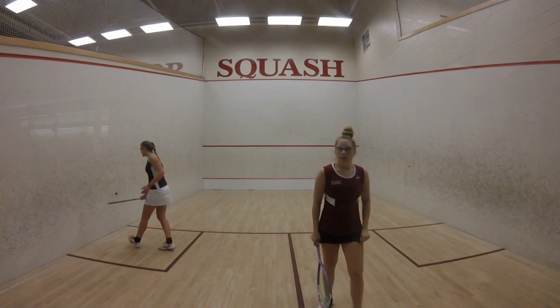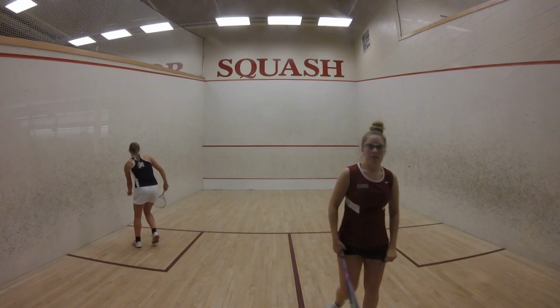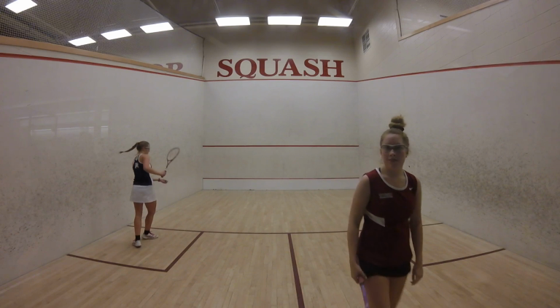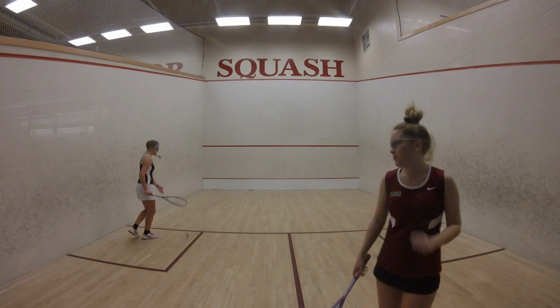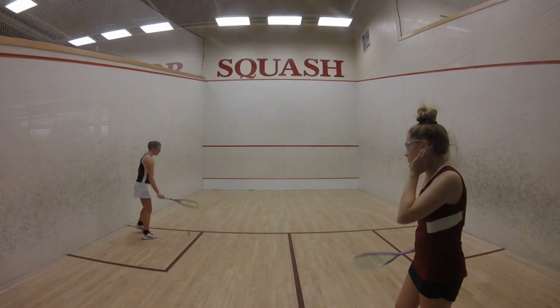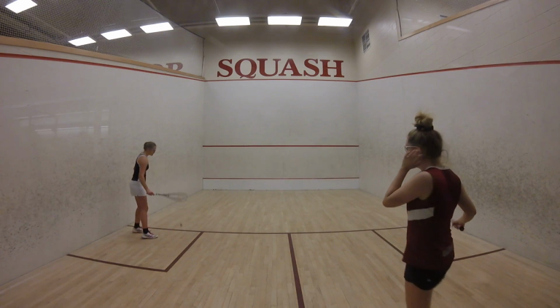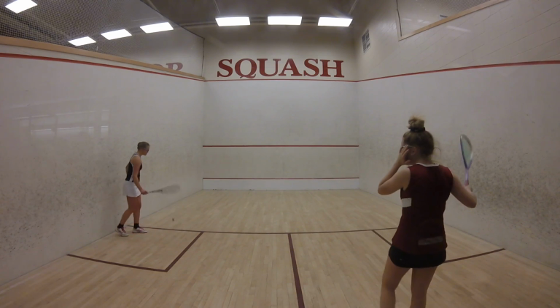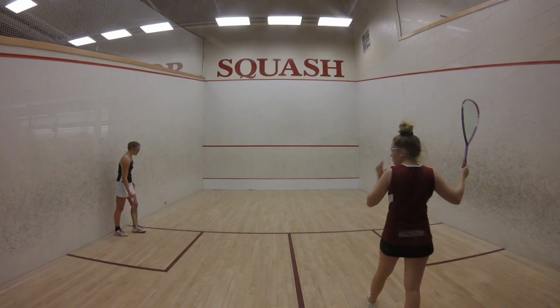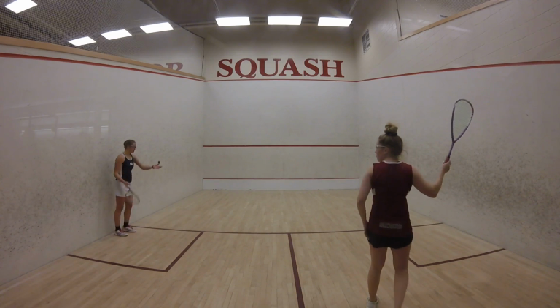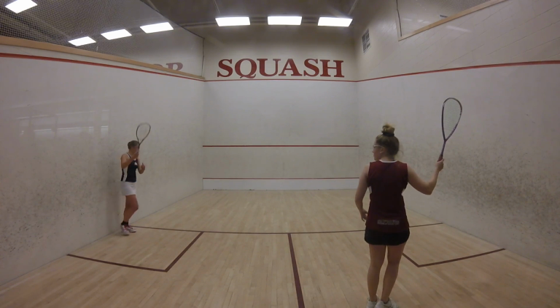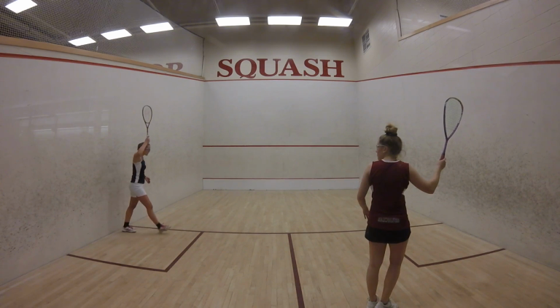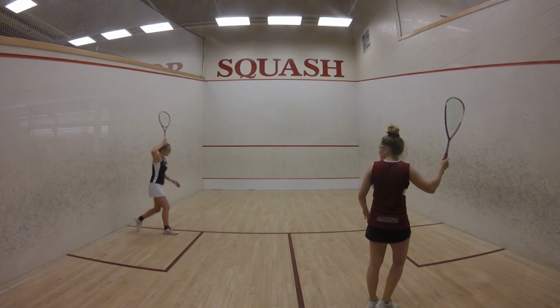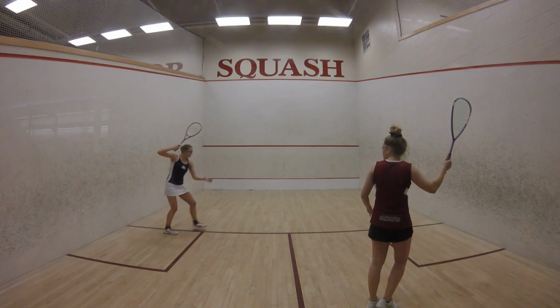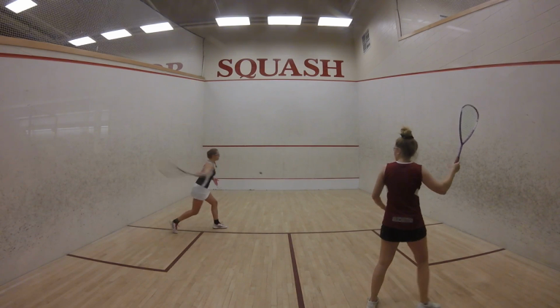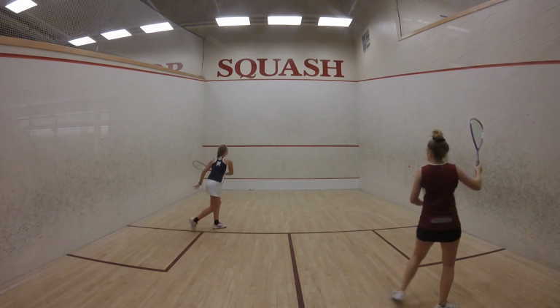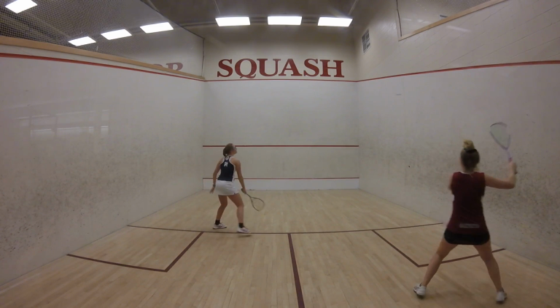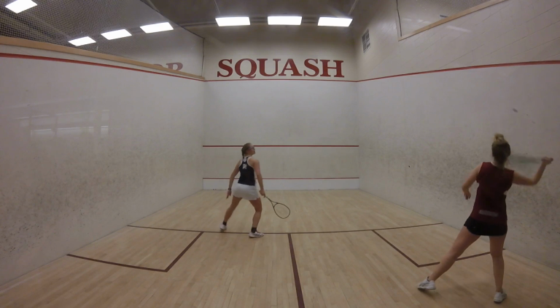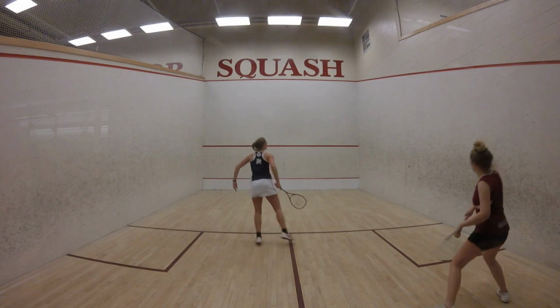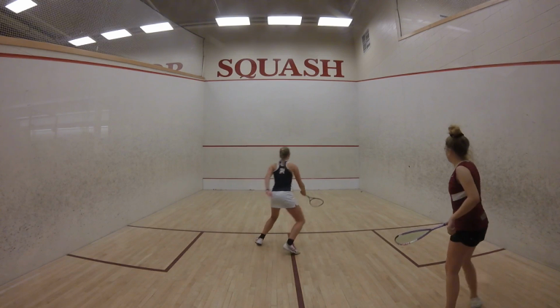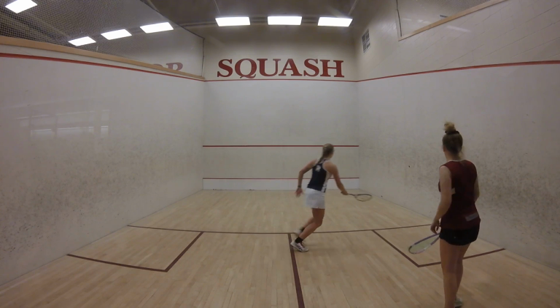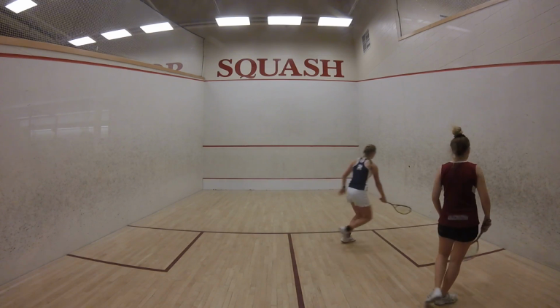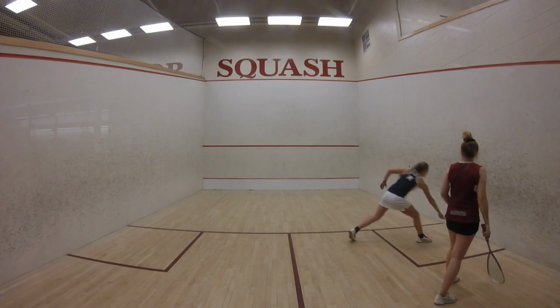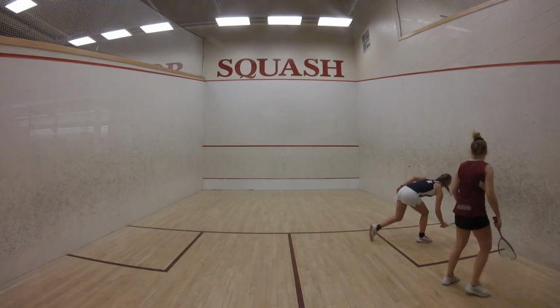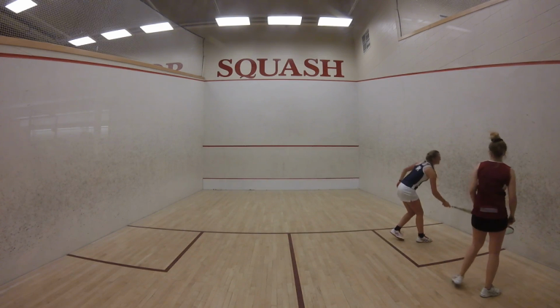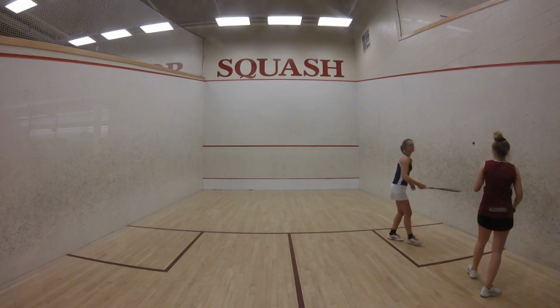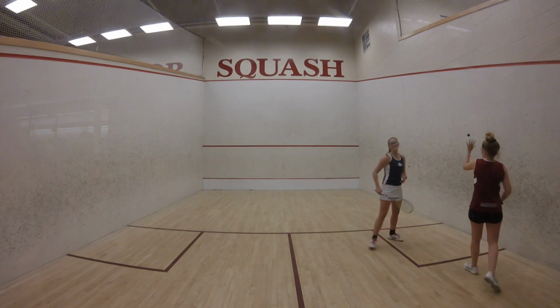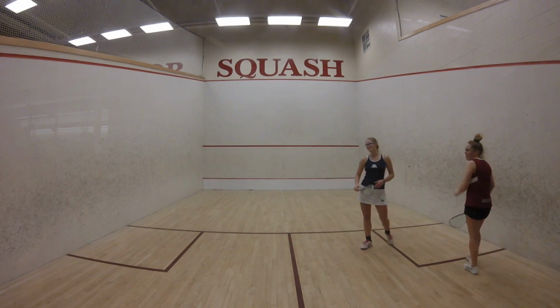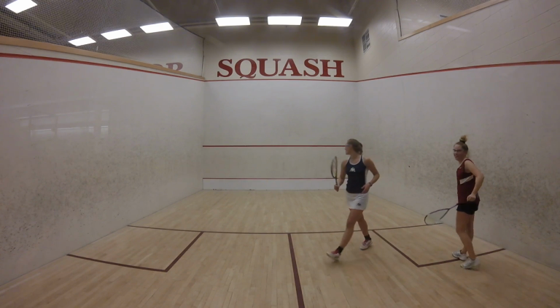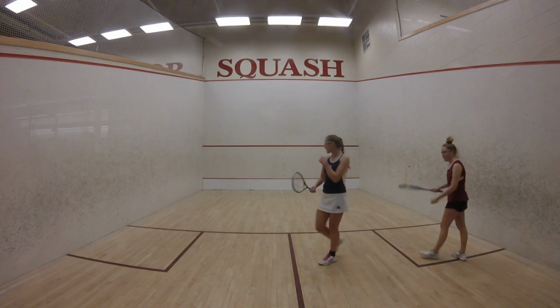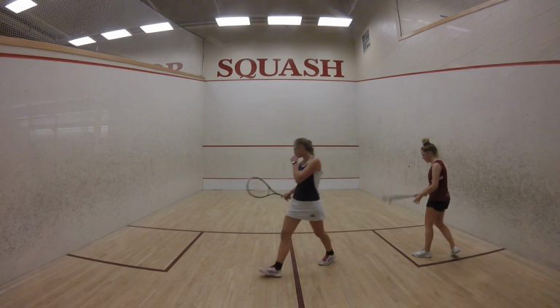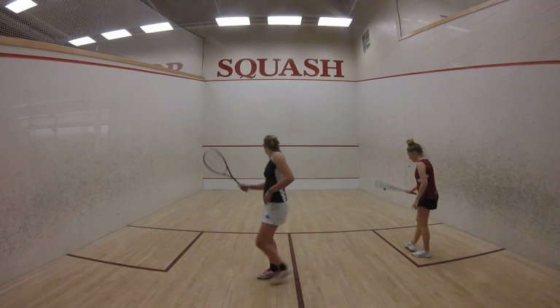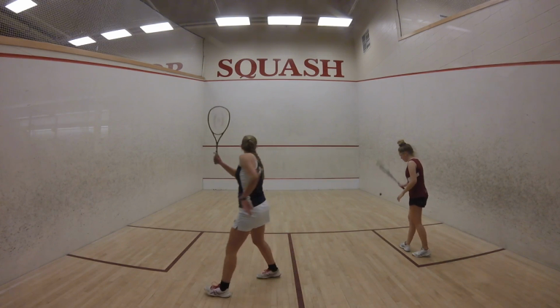A little bear. Nice shot. A little bear. Hand out, one off.